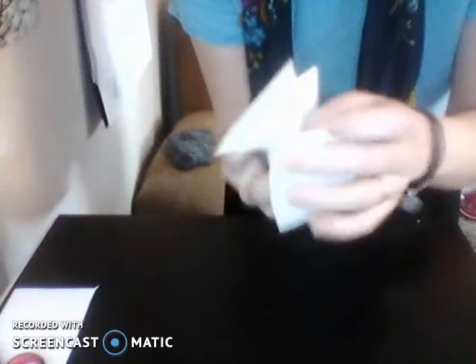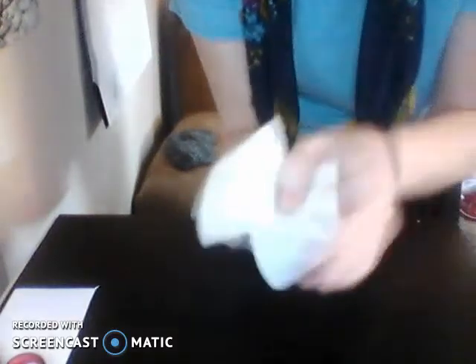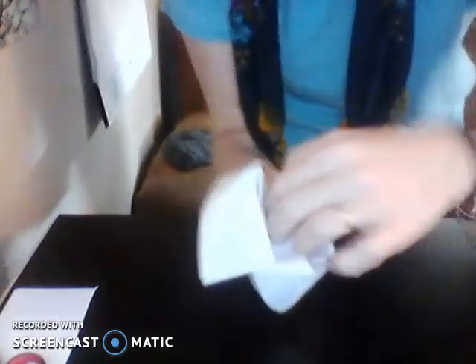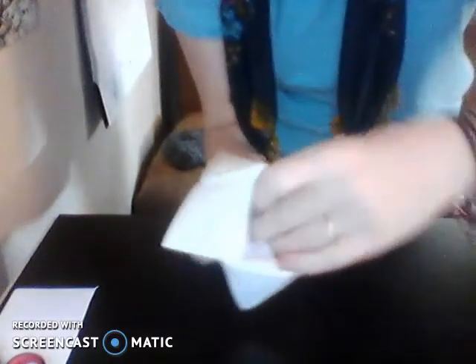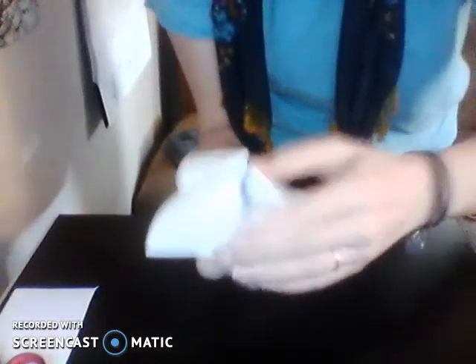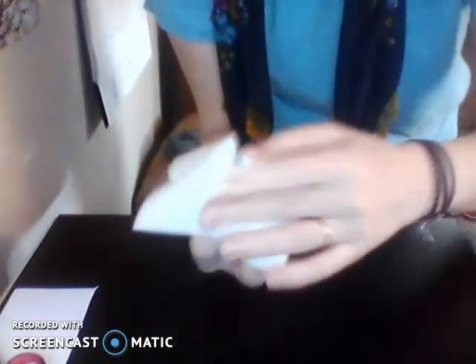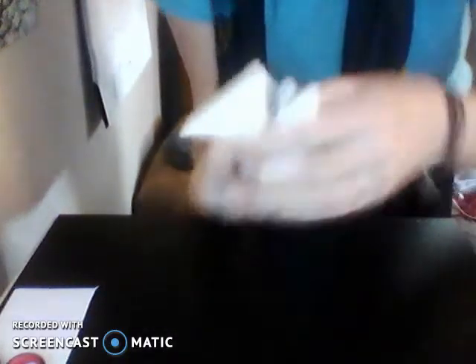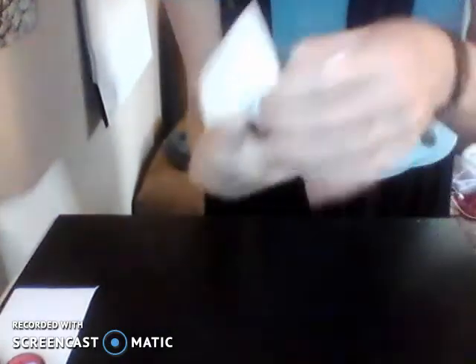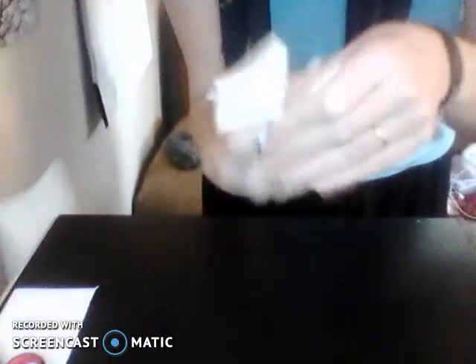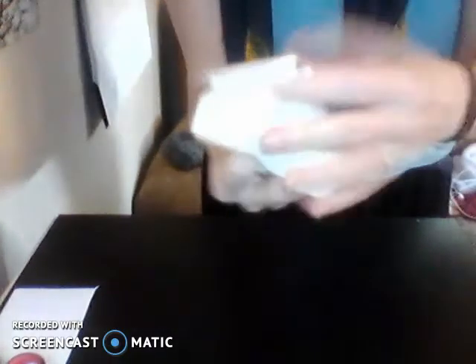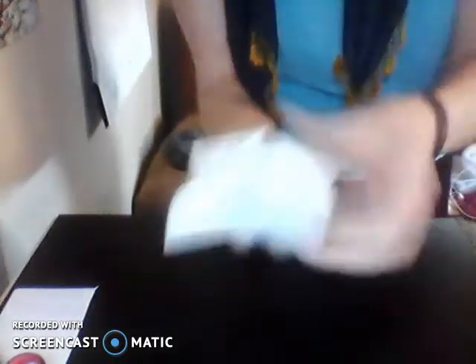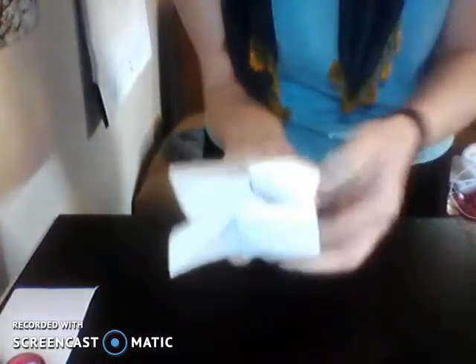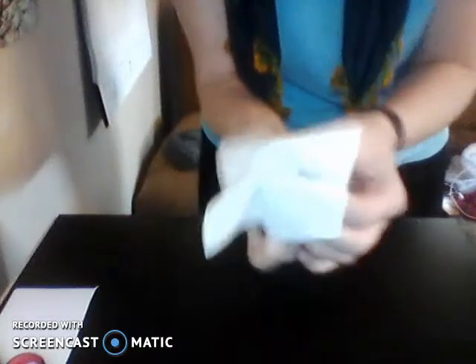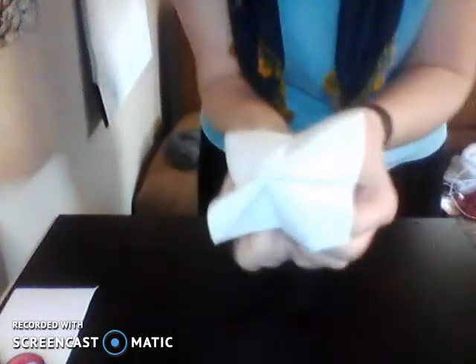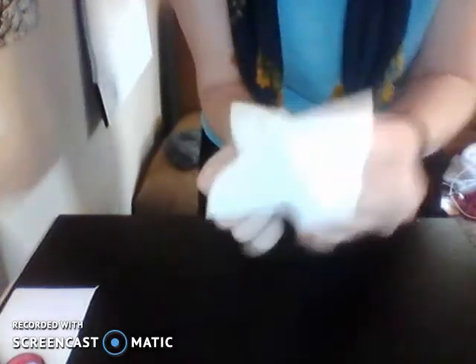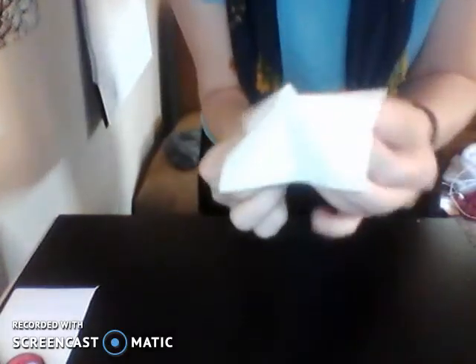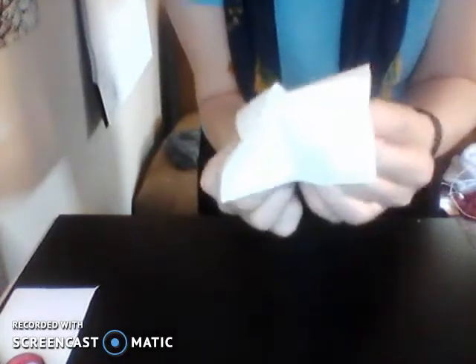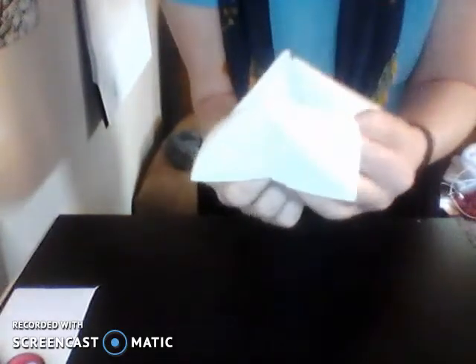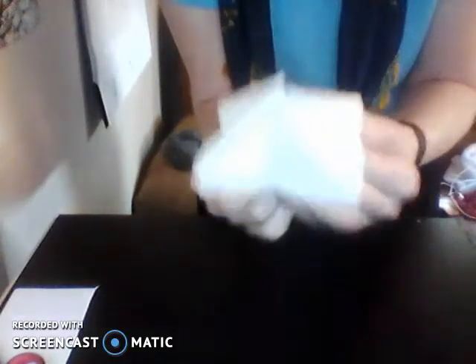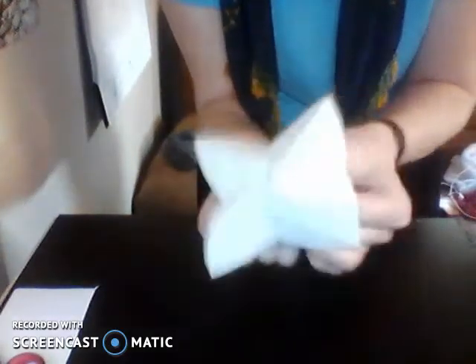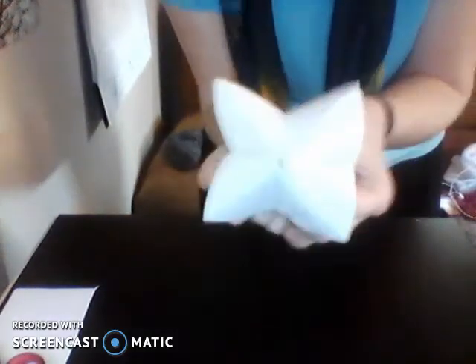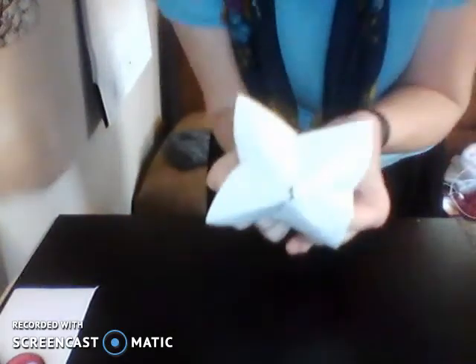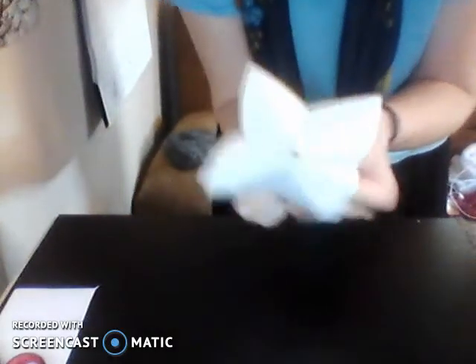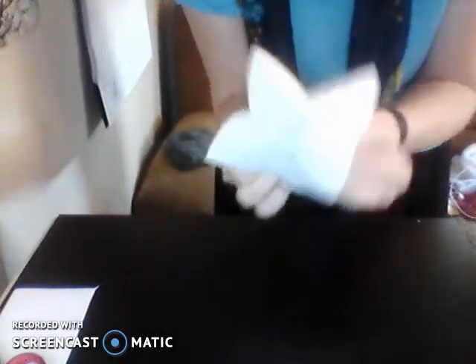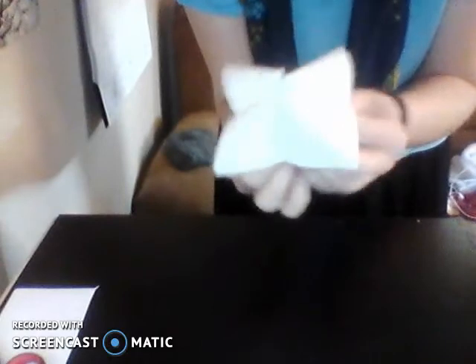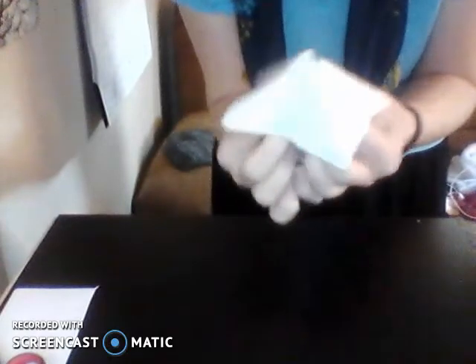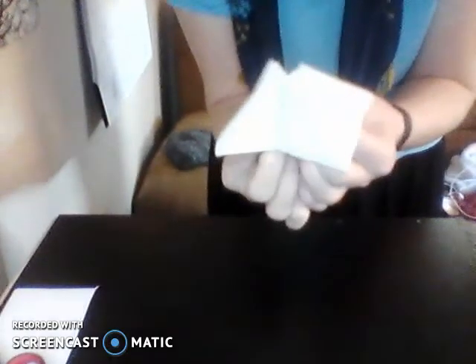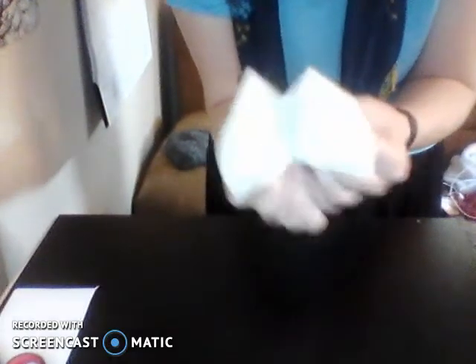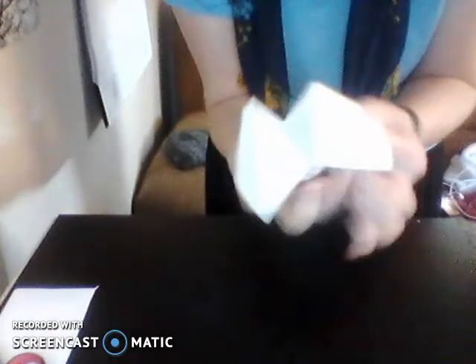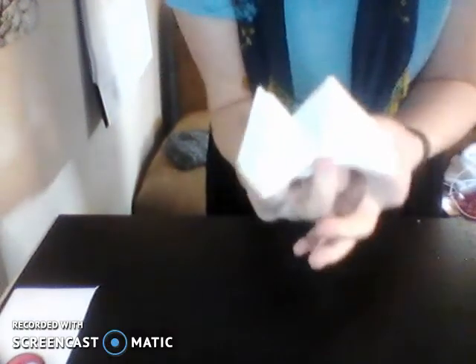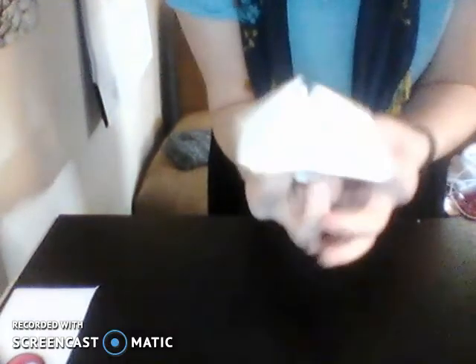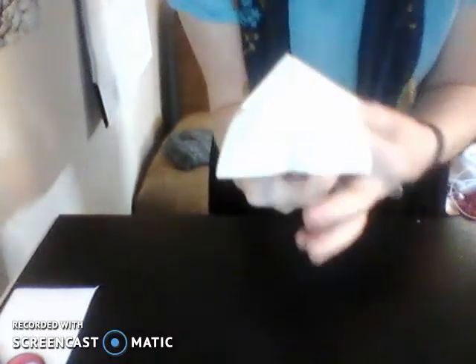Flip it open — these little flaps are where you put your fingers in. Fold this all in to make a pyramid shape. This is our barnacle.